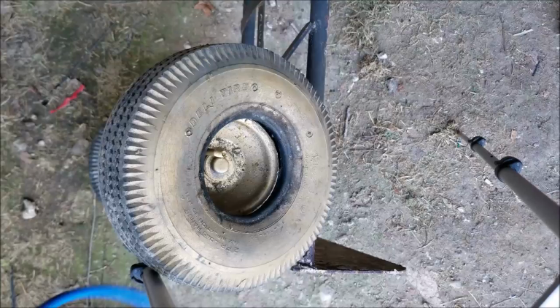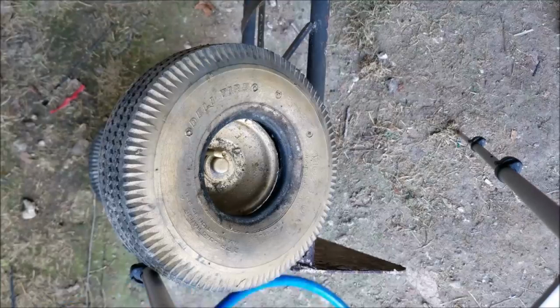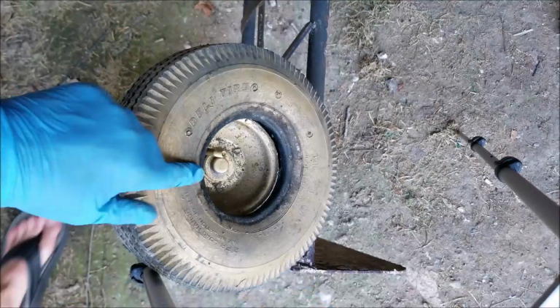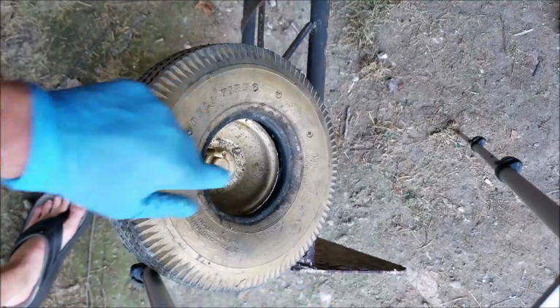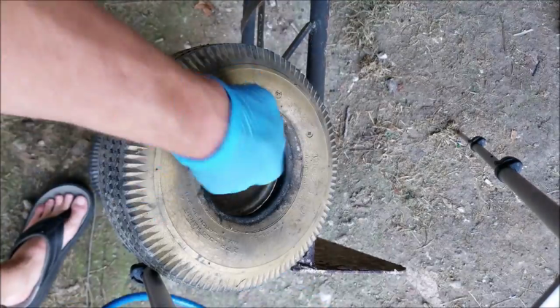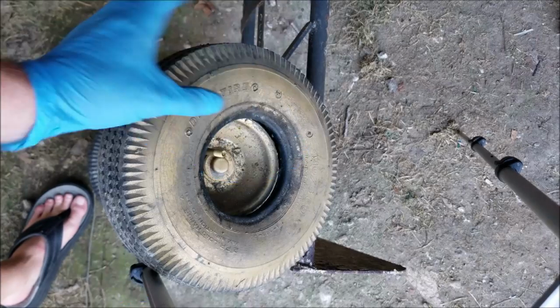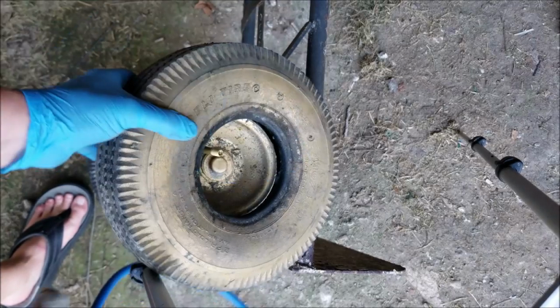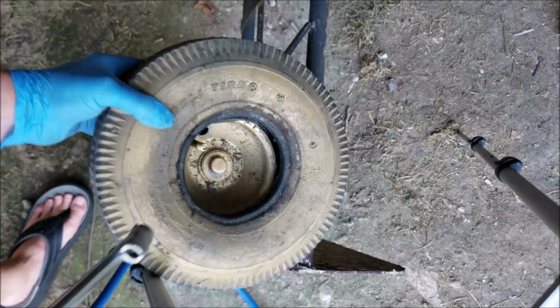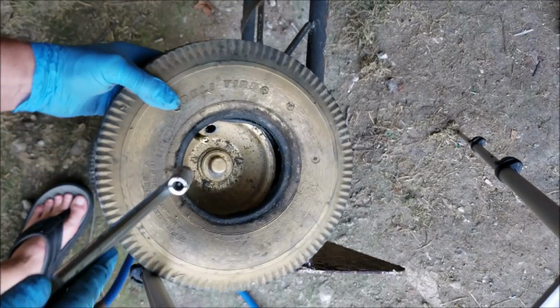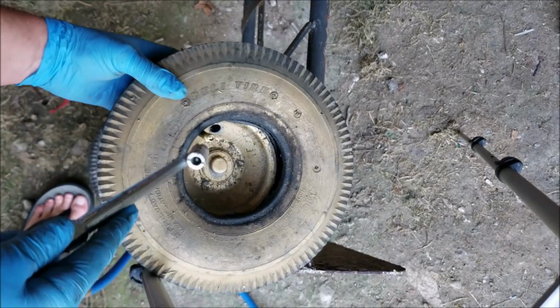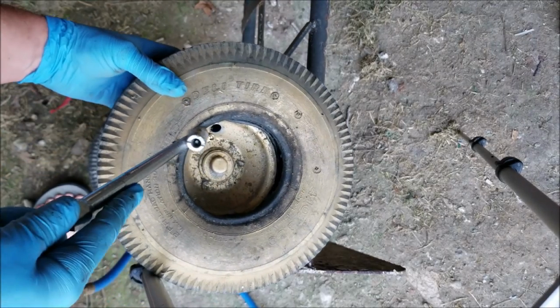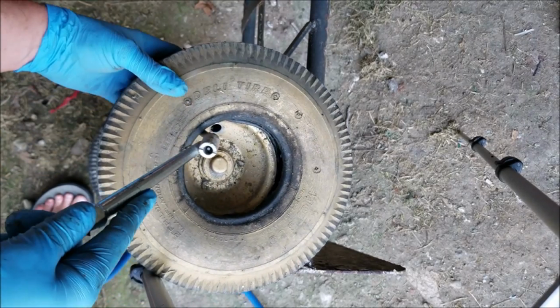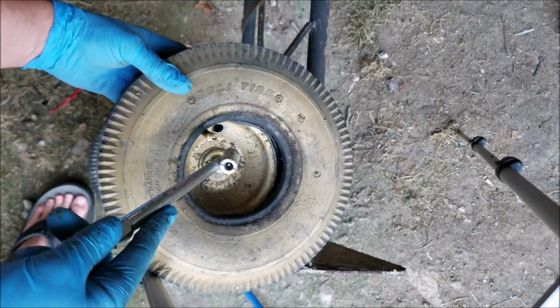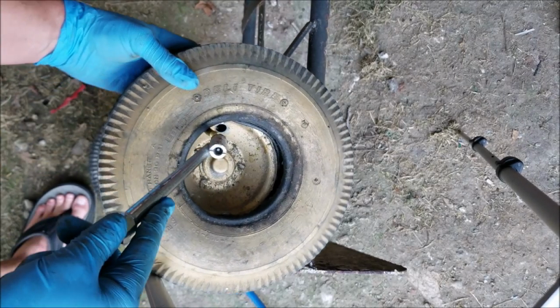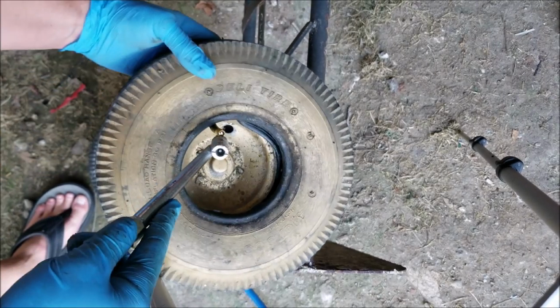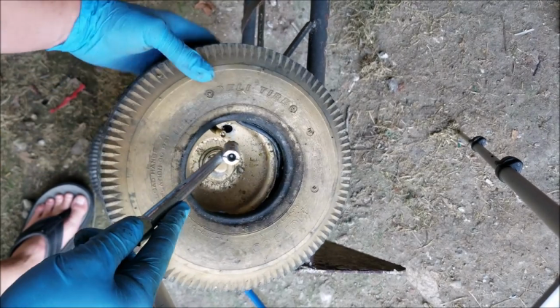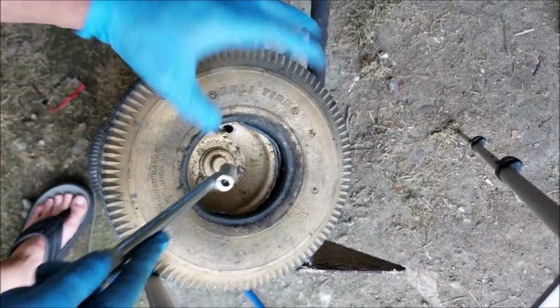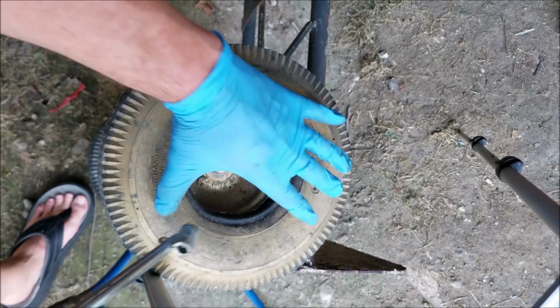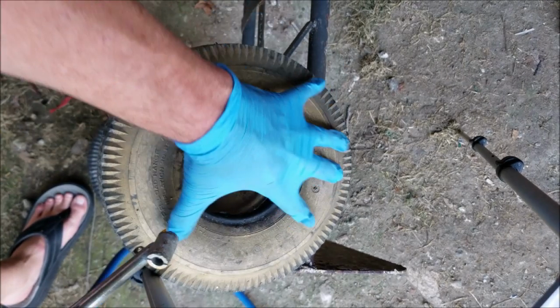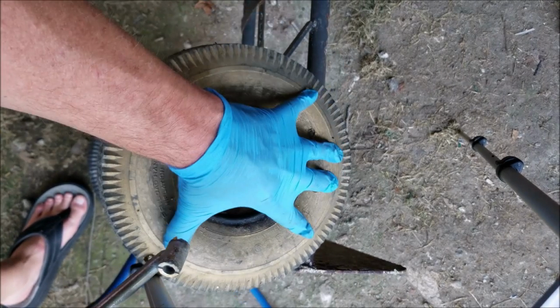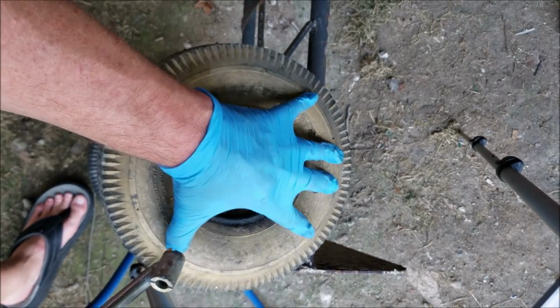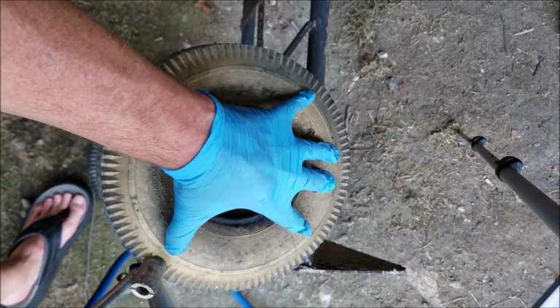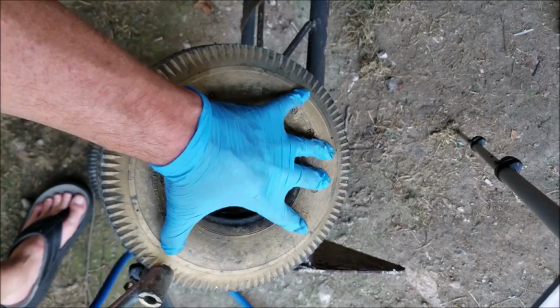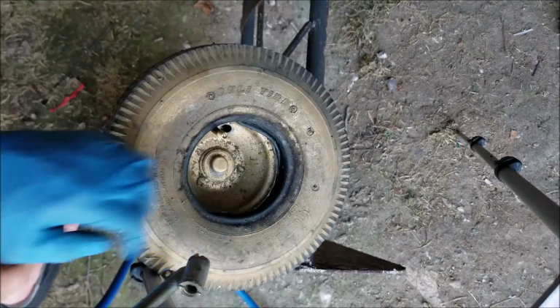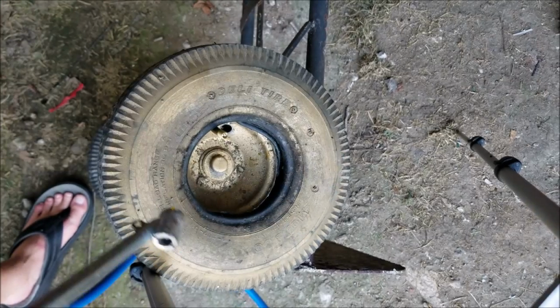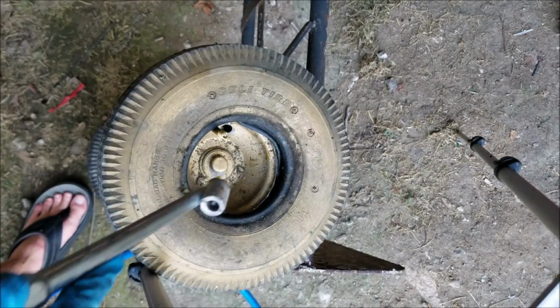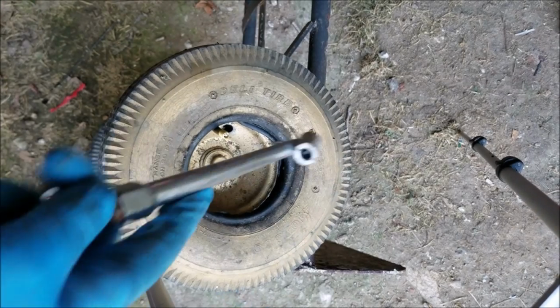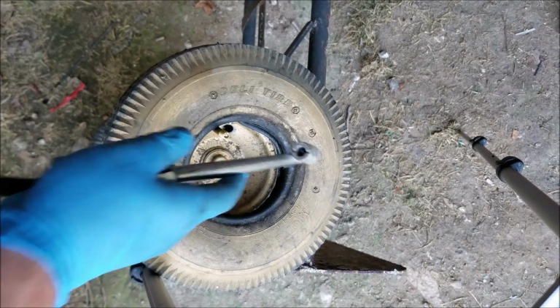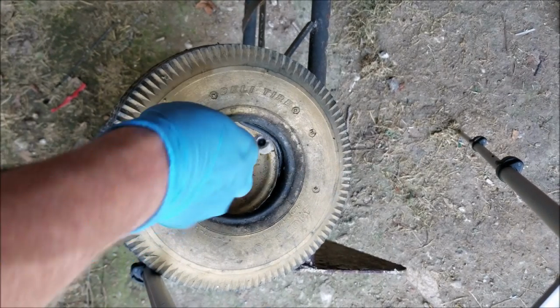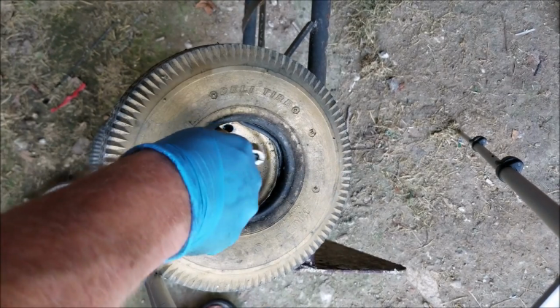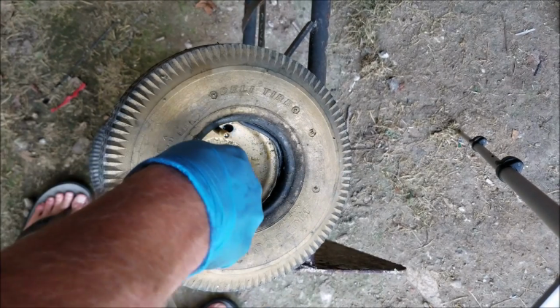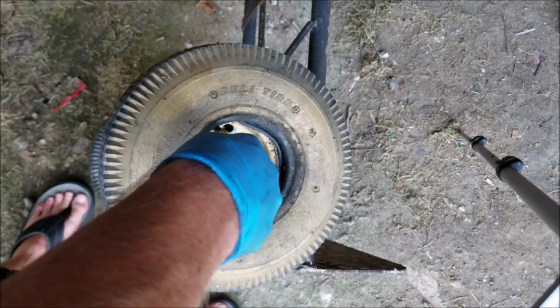Now, before I seat the tire onto the rim, I'm actually going to add a little bit of air to the inner tube, so that way it kind of stays inside of the tire whenever I get ready to seat that.